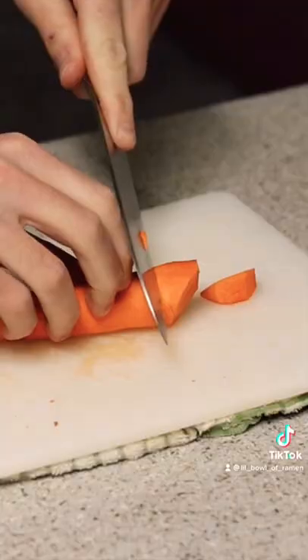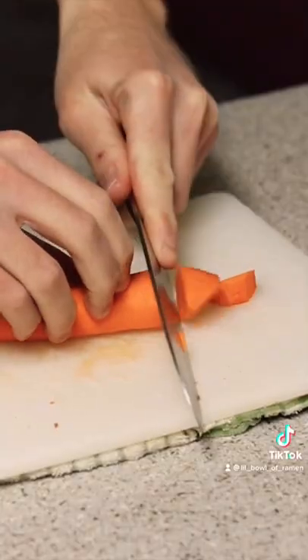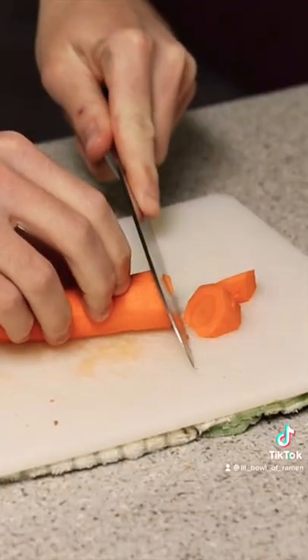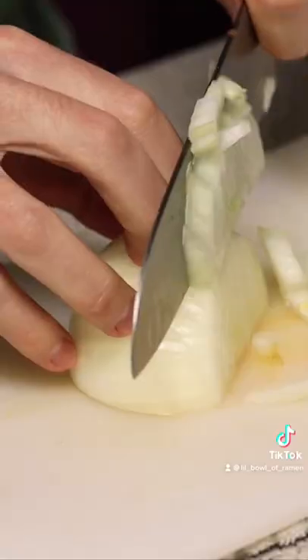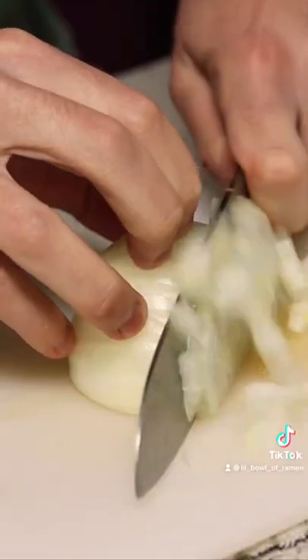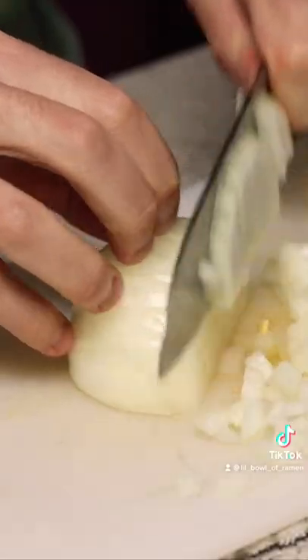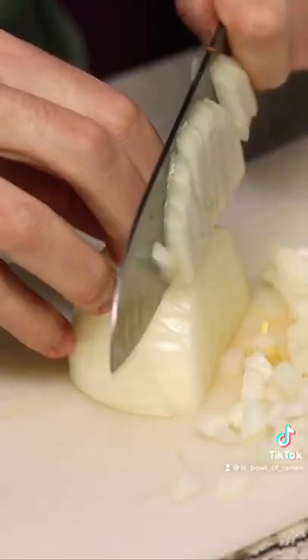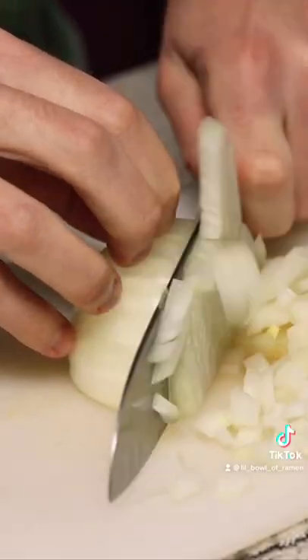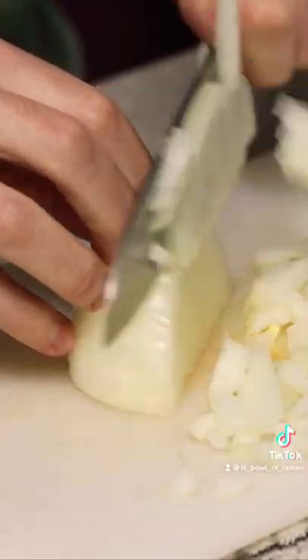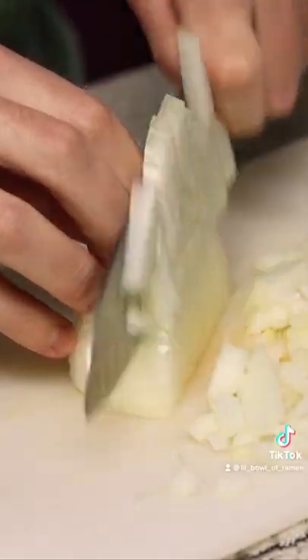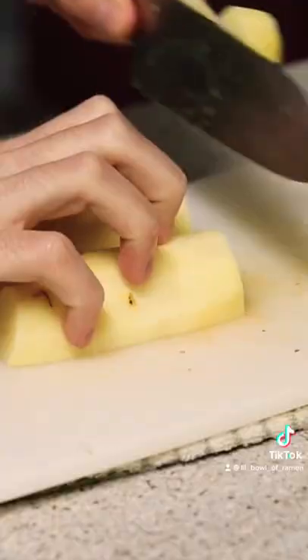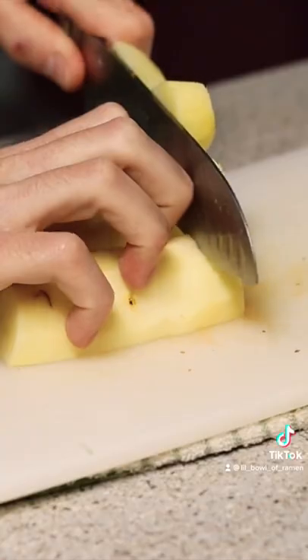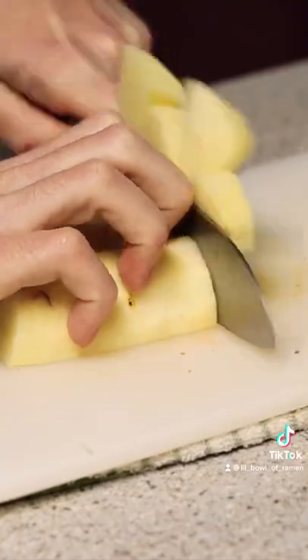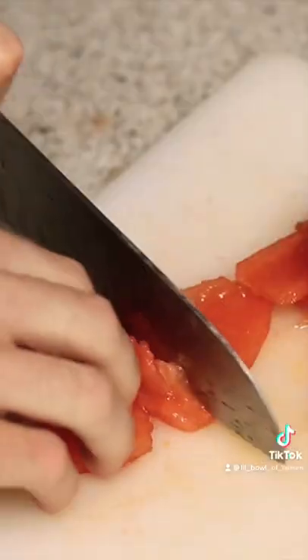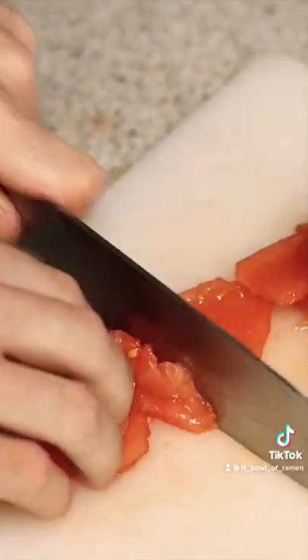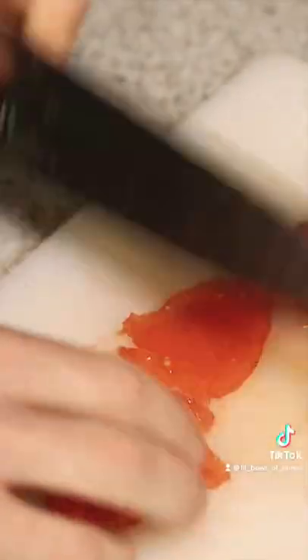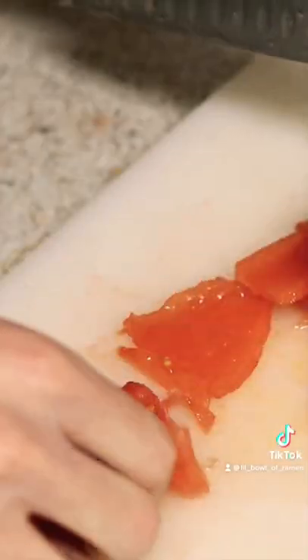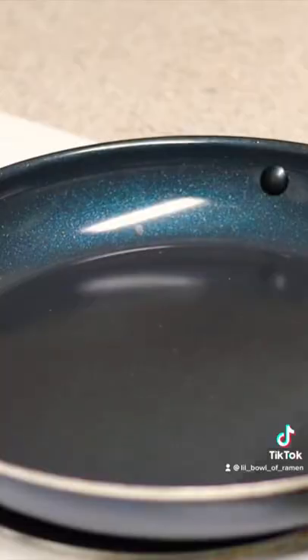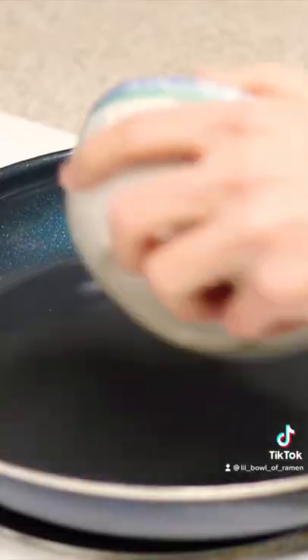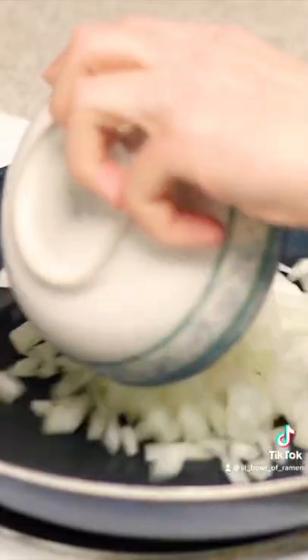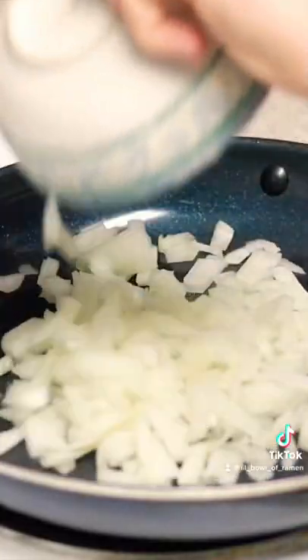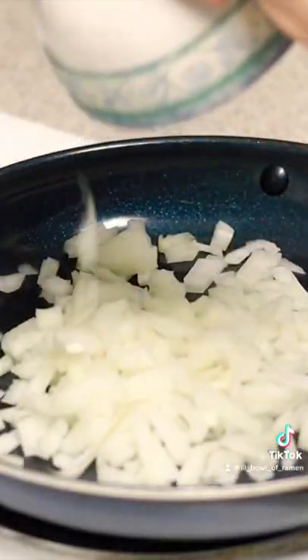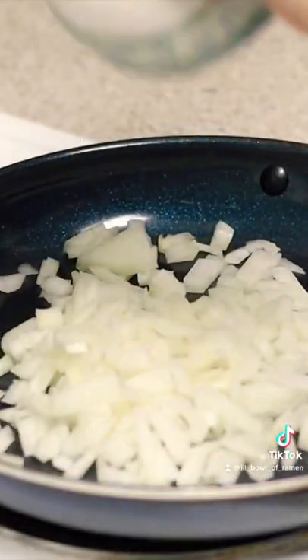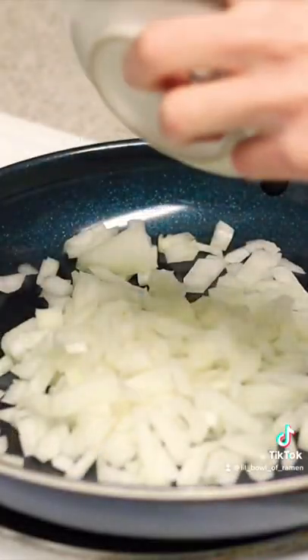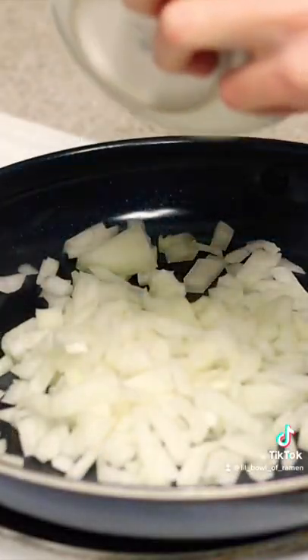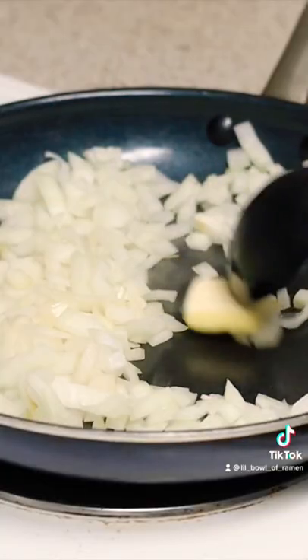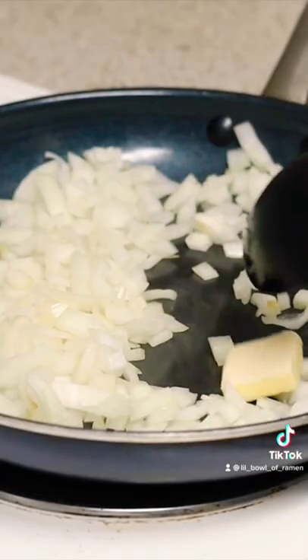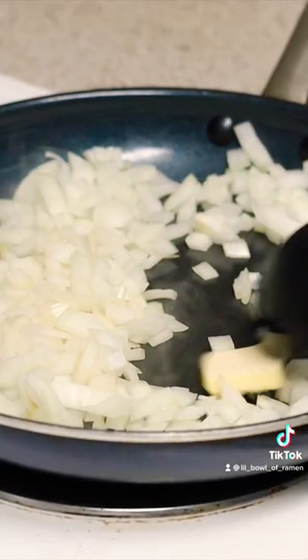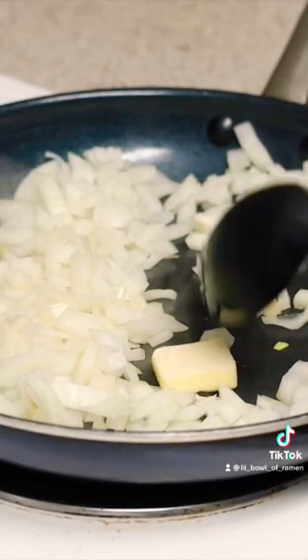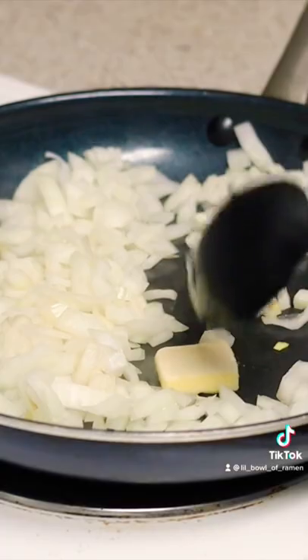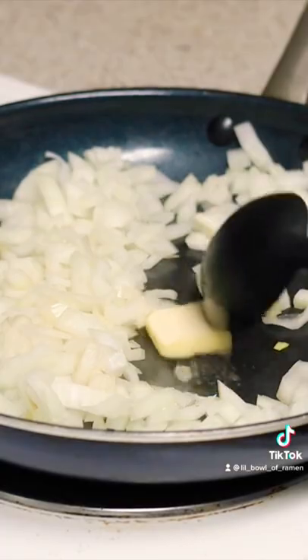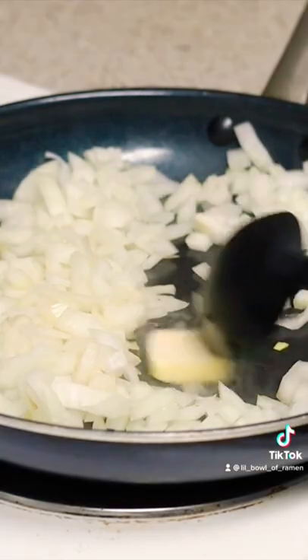Chop some carrot, onion, potatoes, and some tomatoes. Sauté your onions on high heat, then bring it down to a low heat and add some butter.